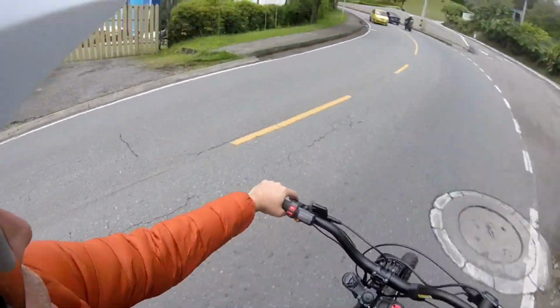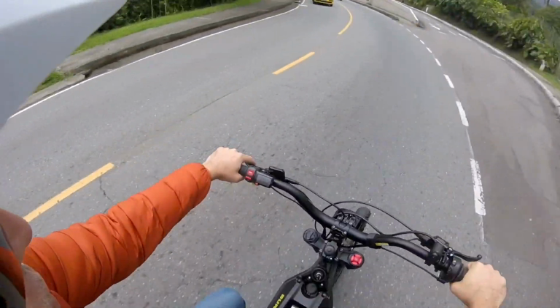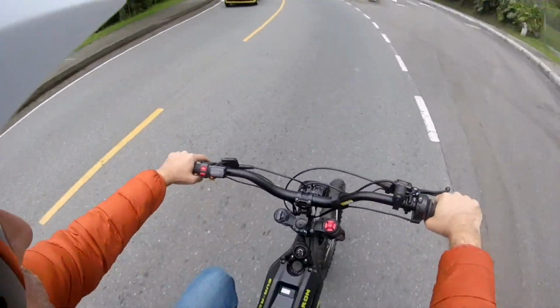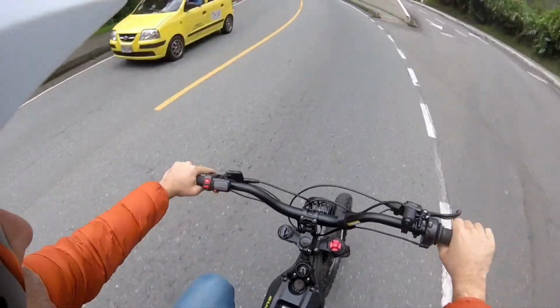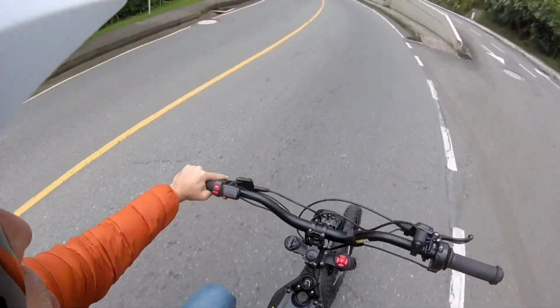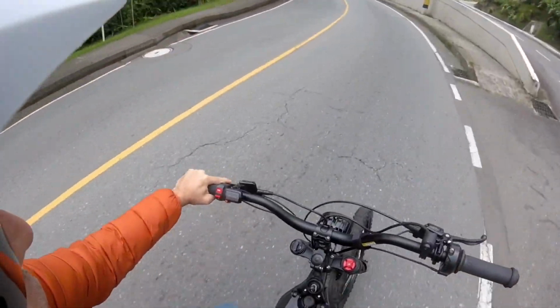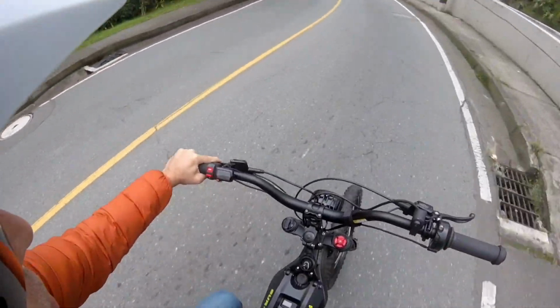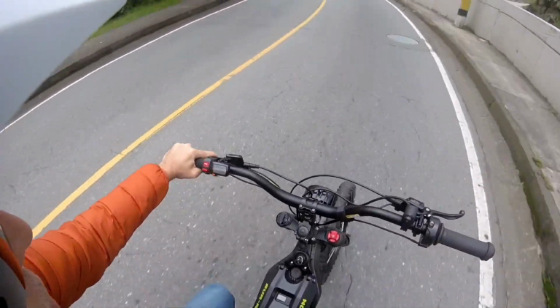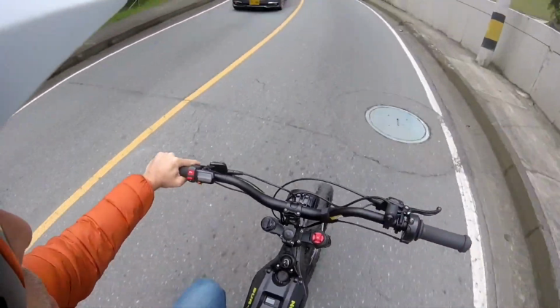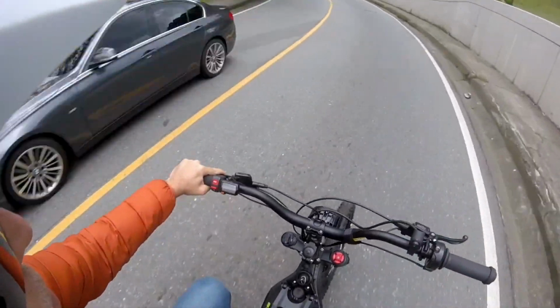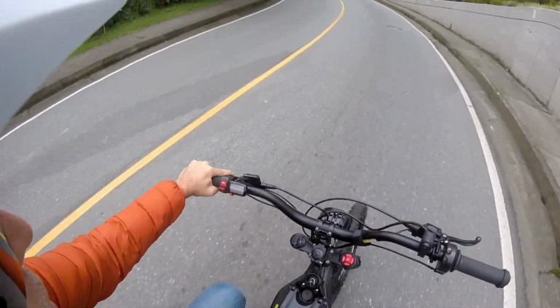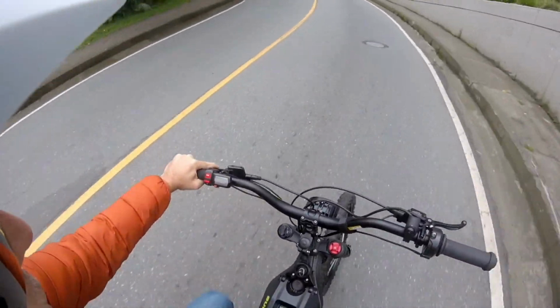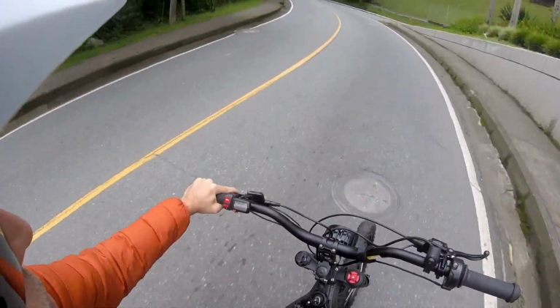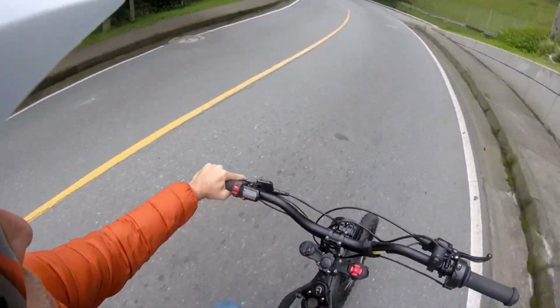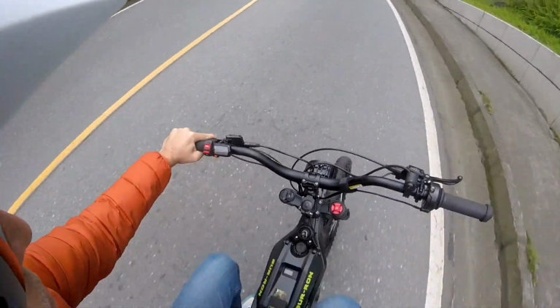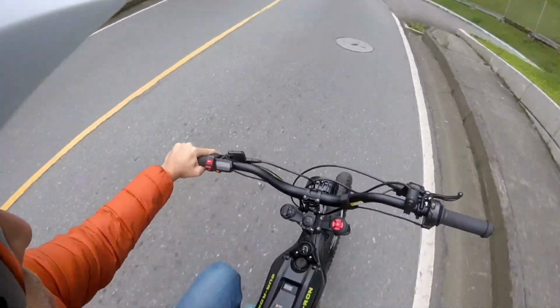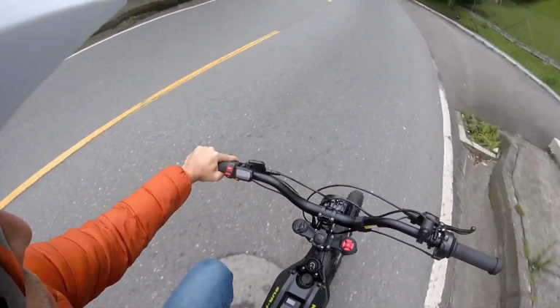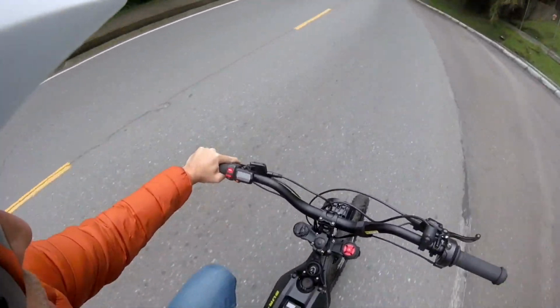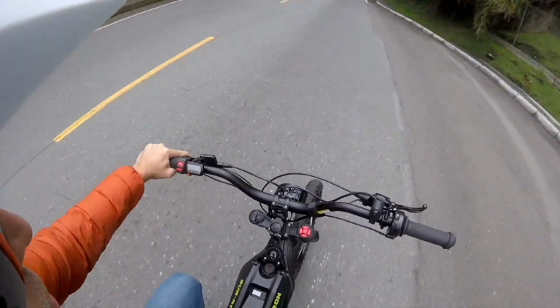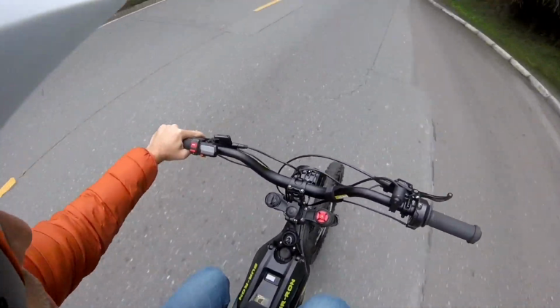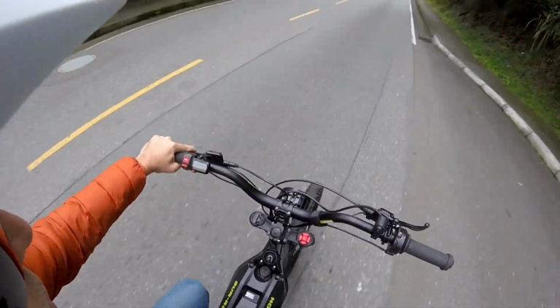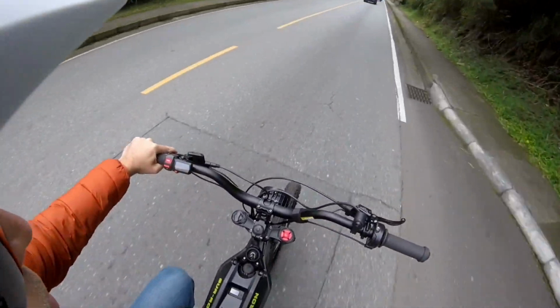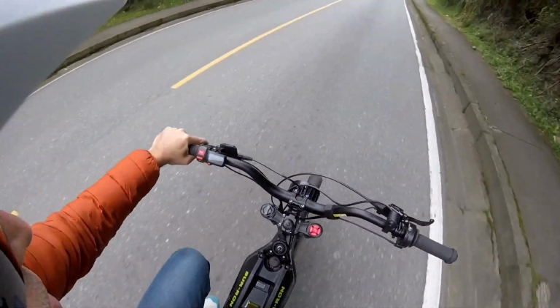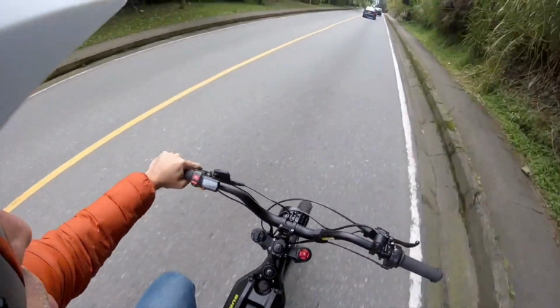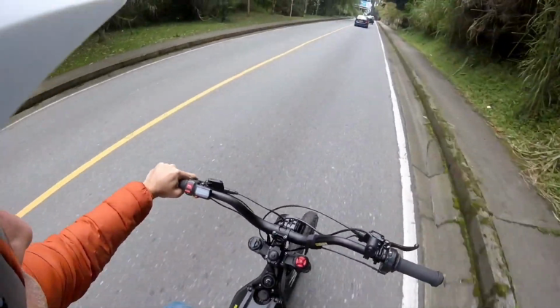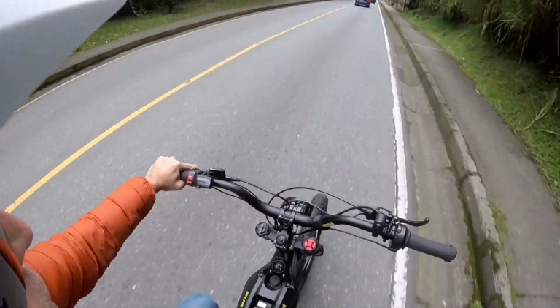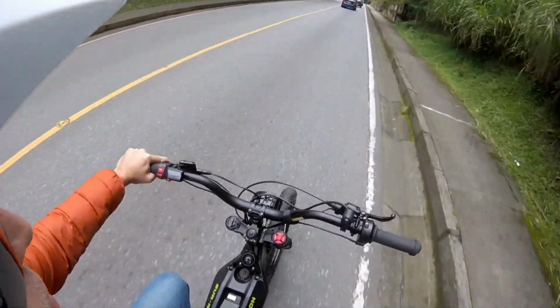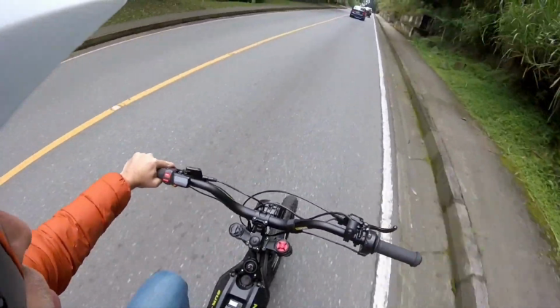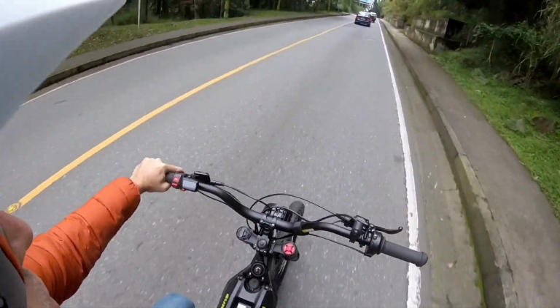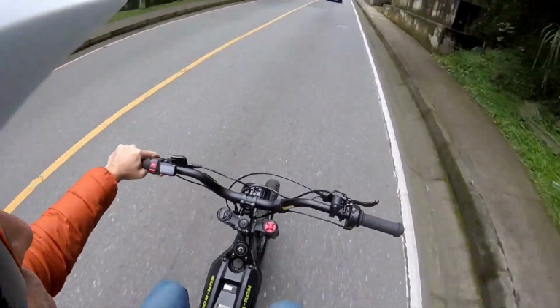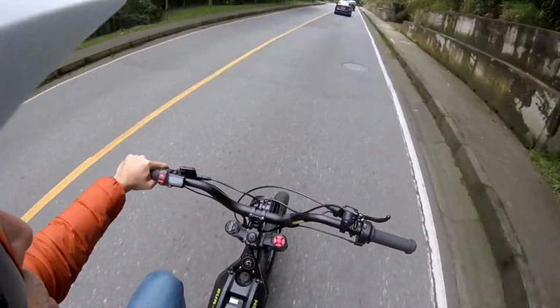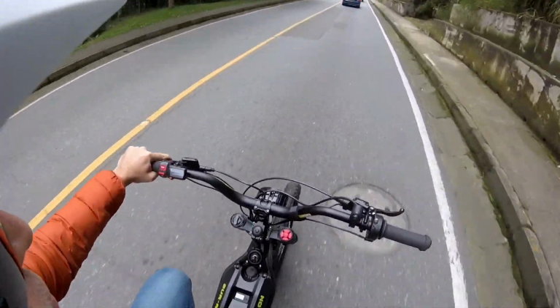Now if I want to go faster I can just pedal faster and the bike will start picking up speed. Now I'm going at 40 km per hour, which is 25 miles per hour.